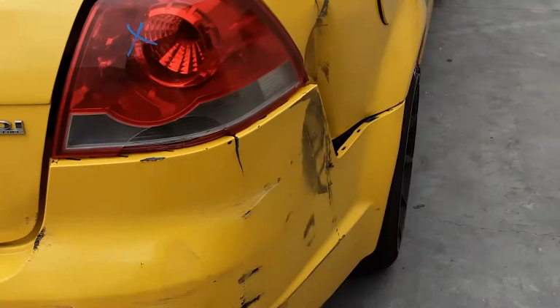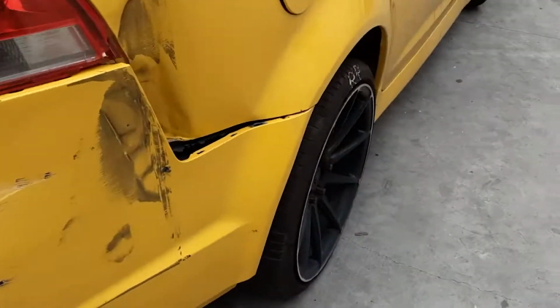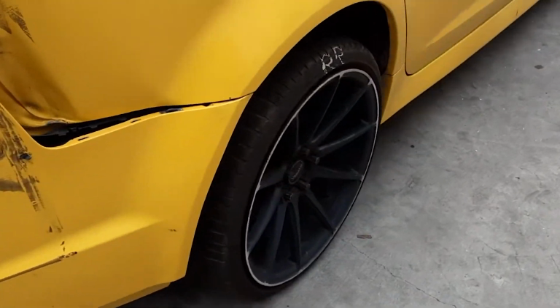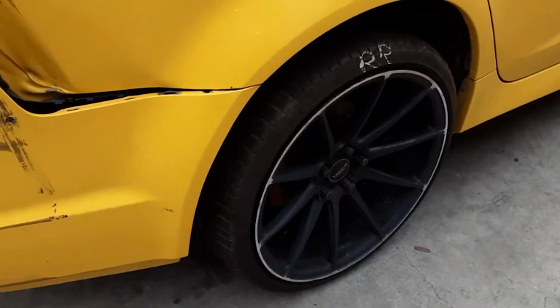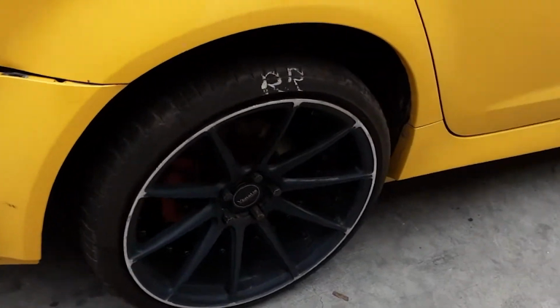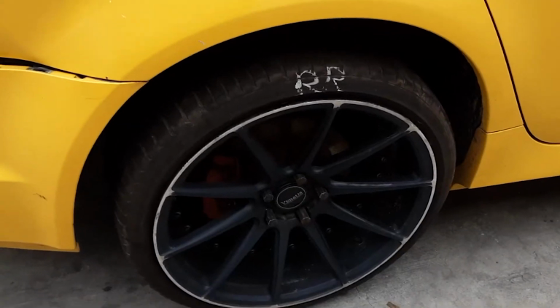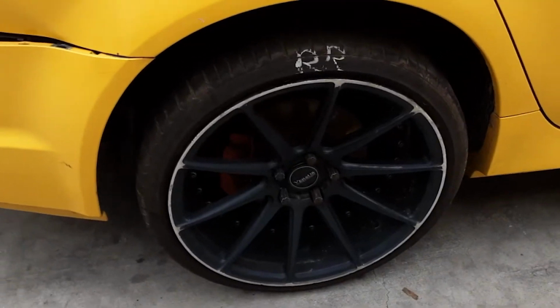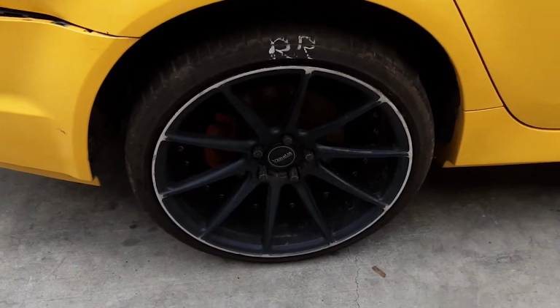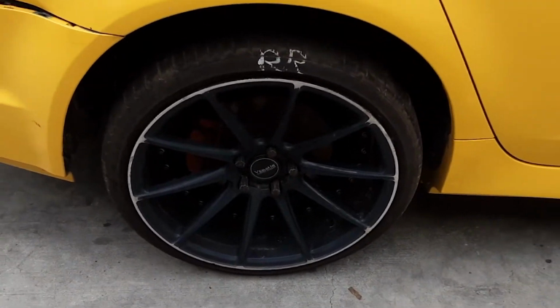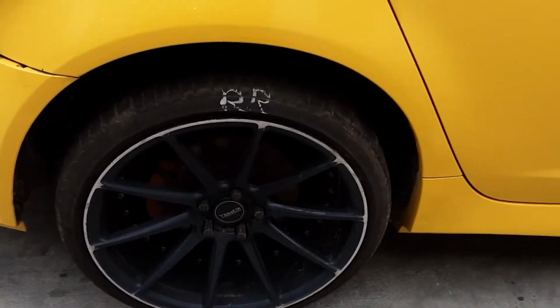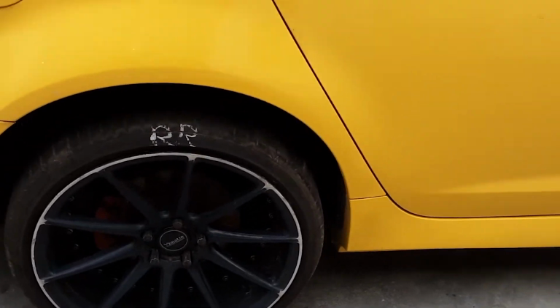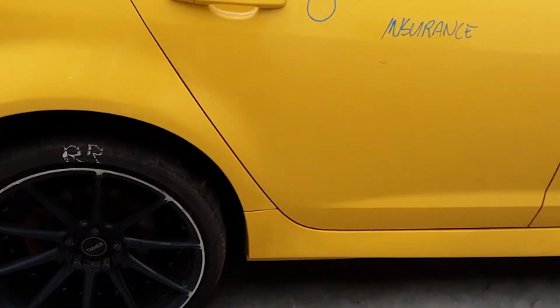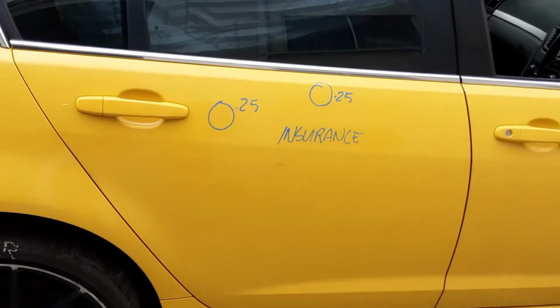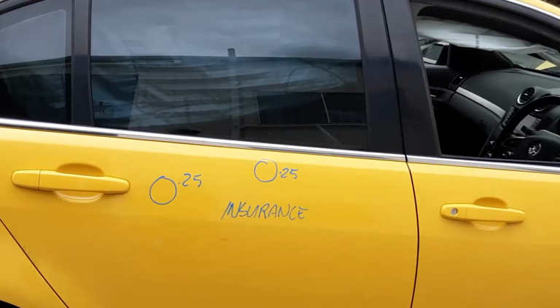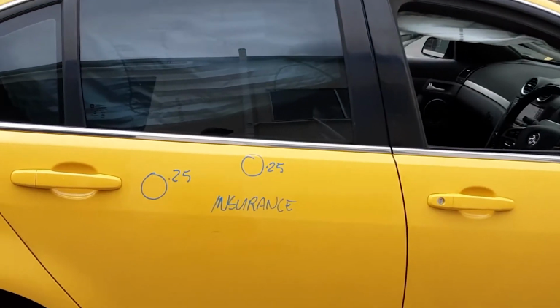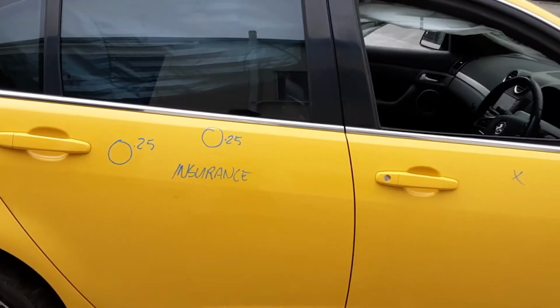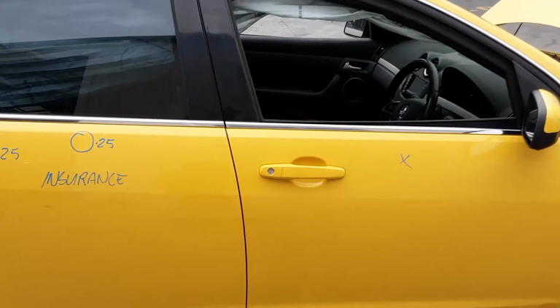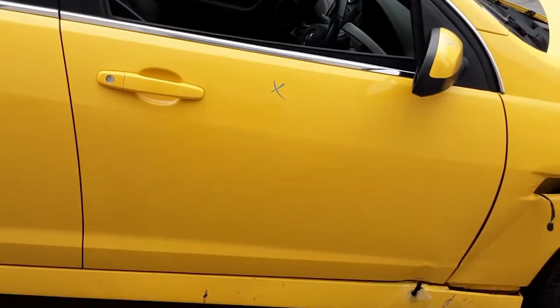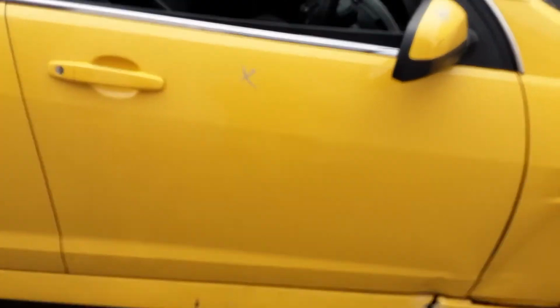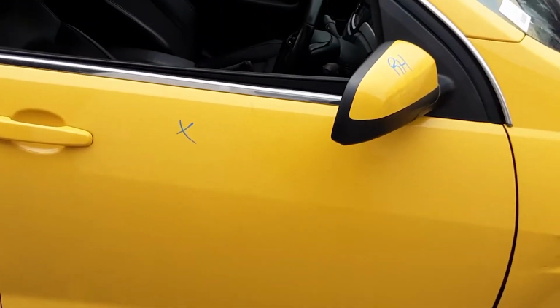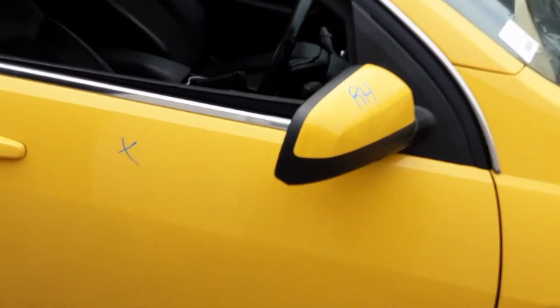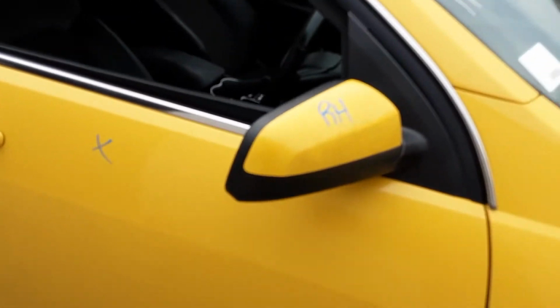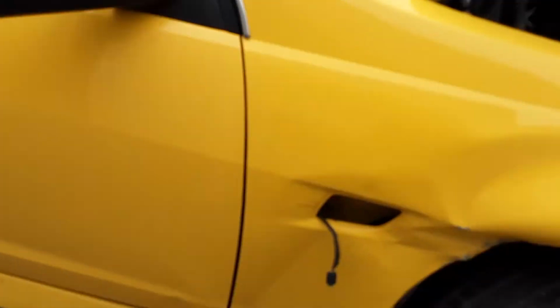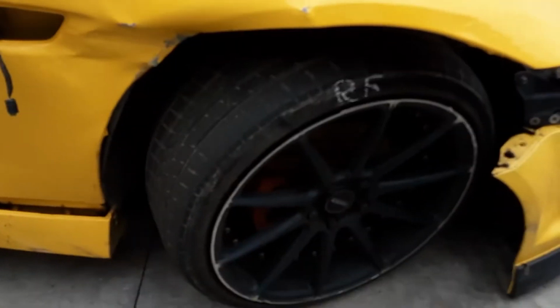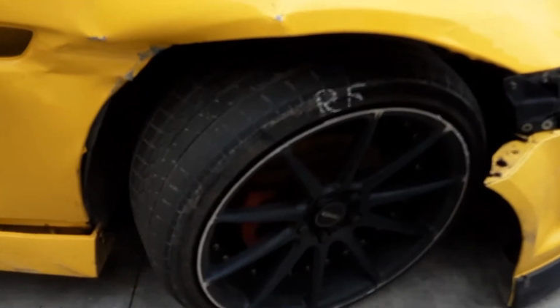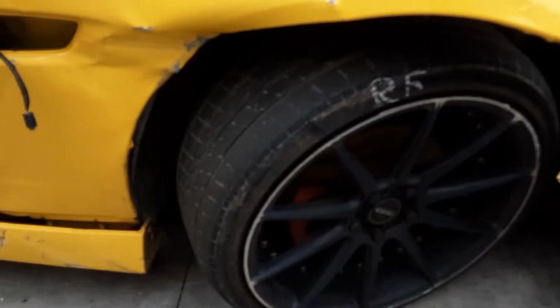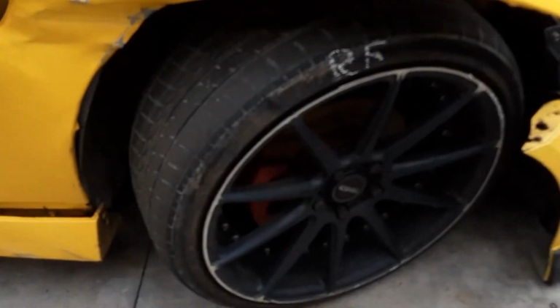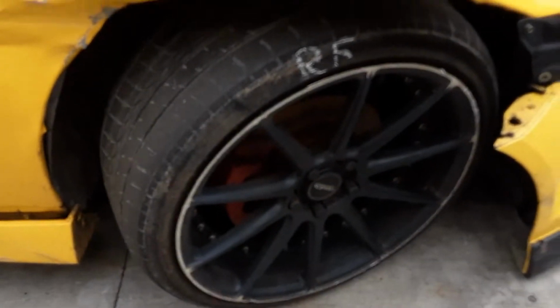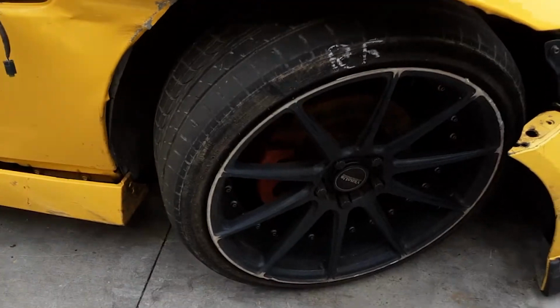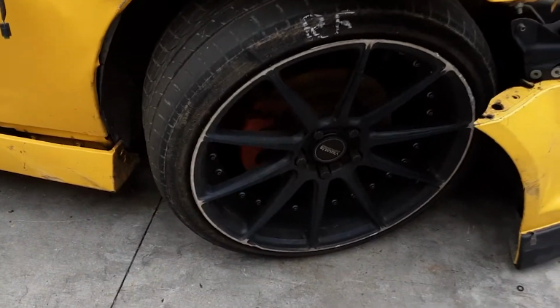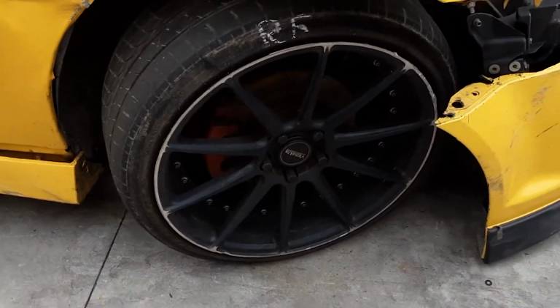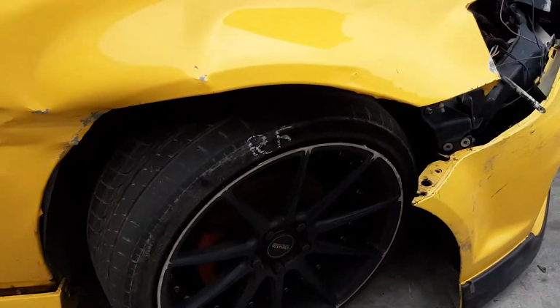Right rear 20-inch aftermarket alloy mag with a bald tyre. Right rear door has two small dents. Right power door mirror and a right front 20-inch aftermarket alloy mag with a bald tyre.